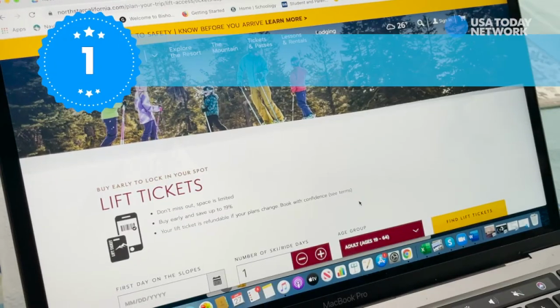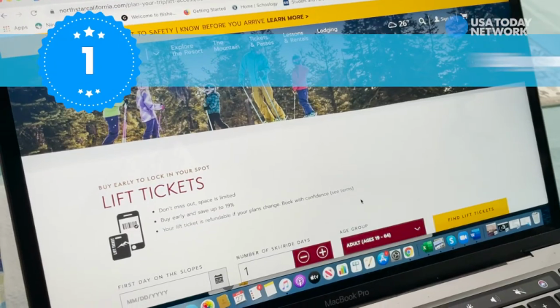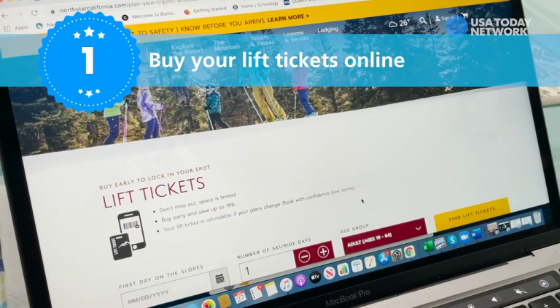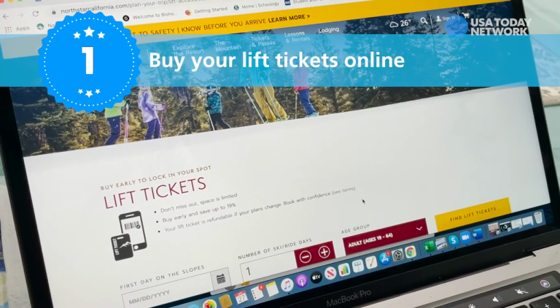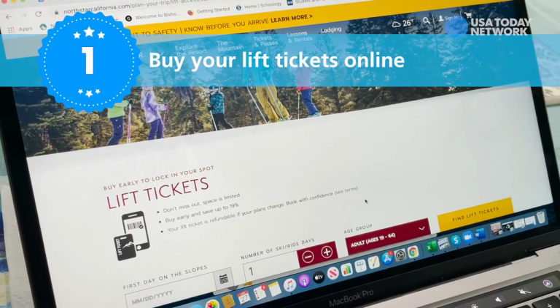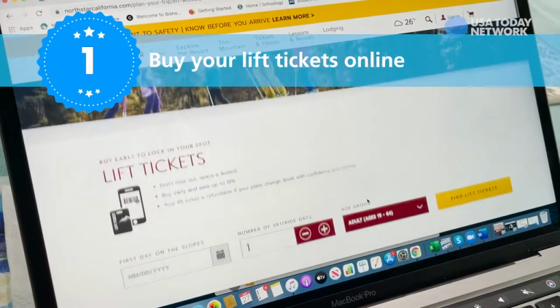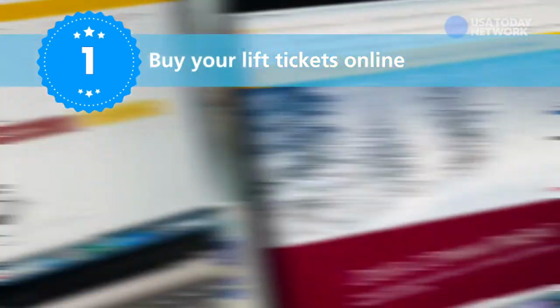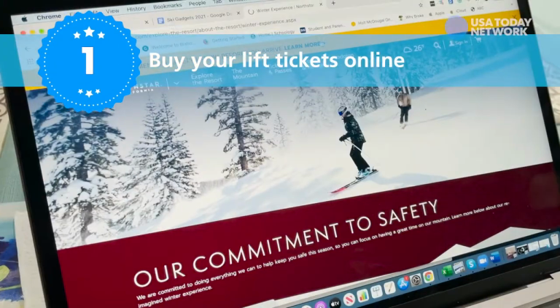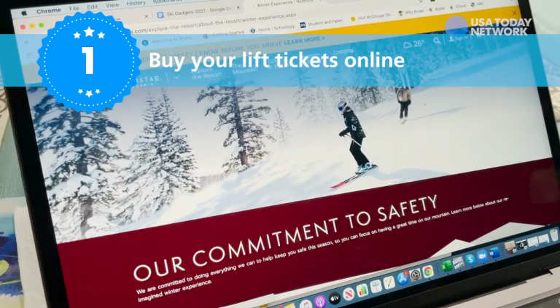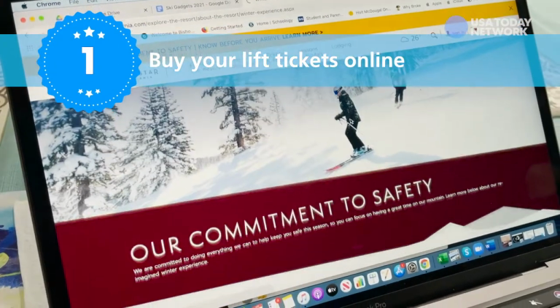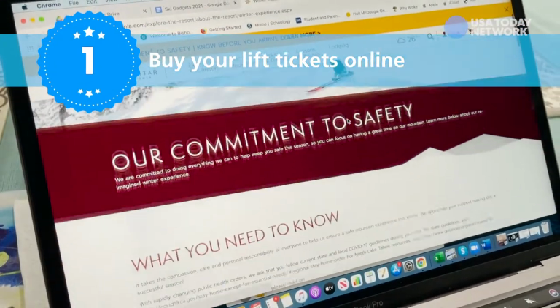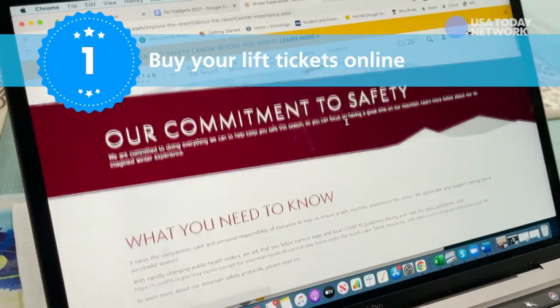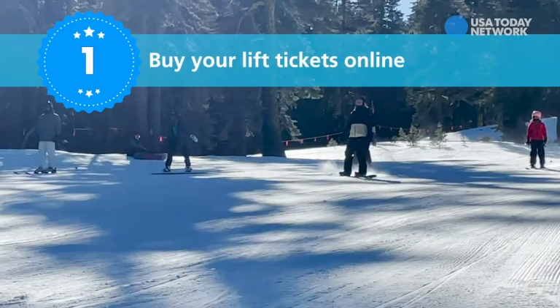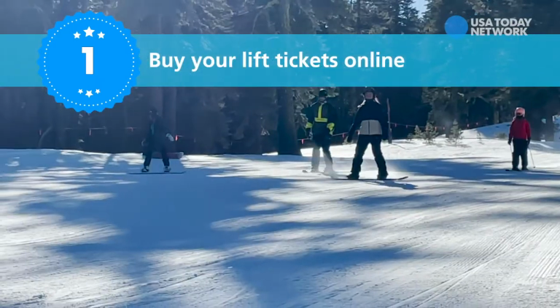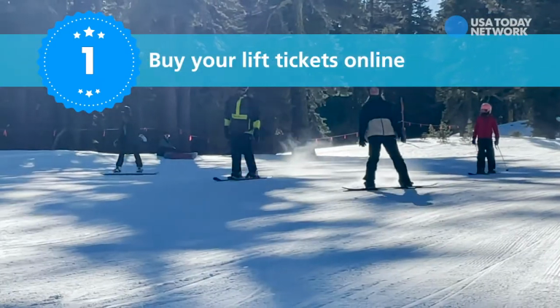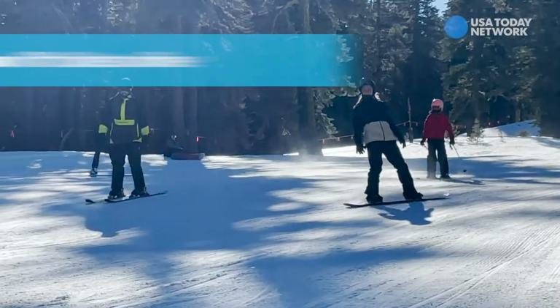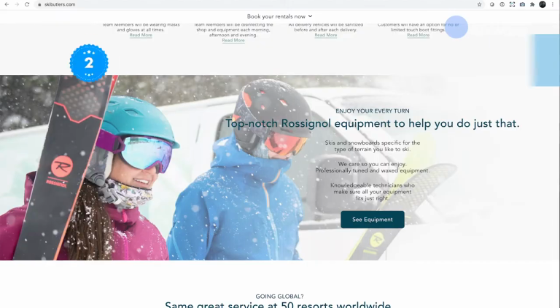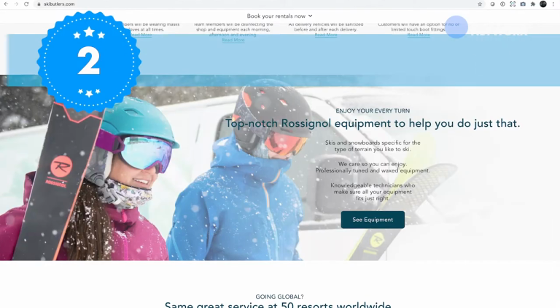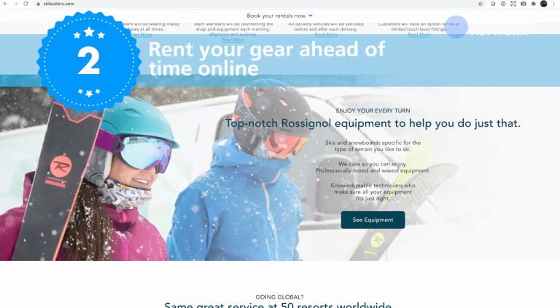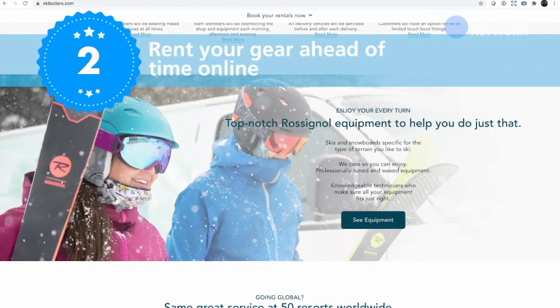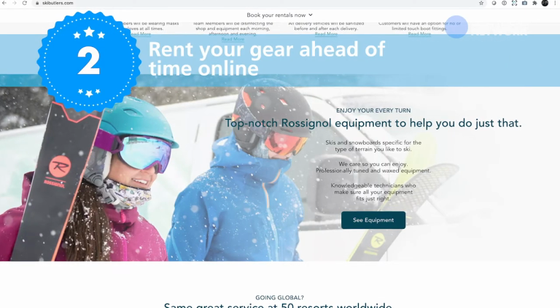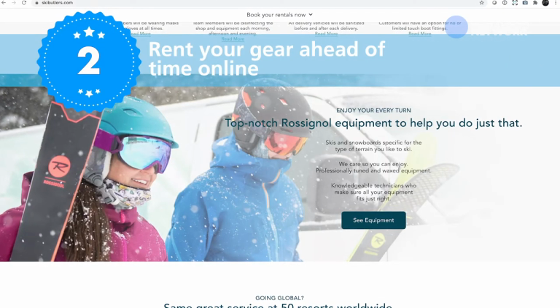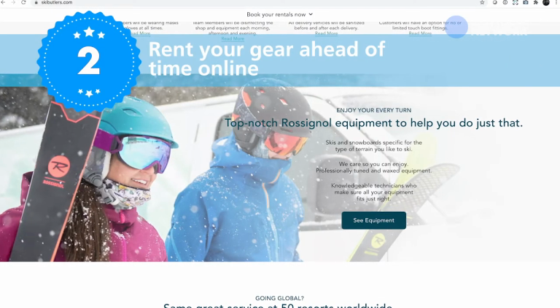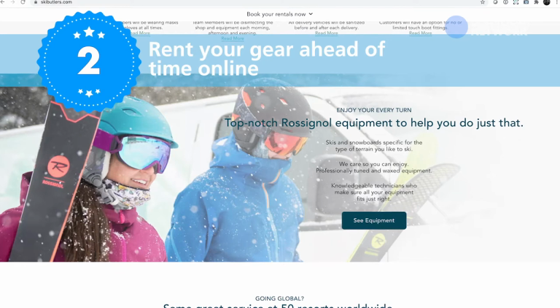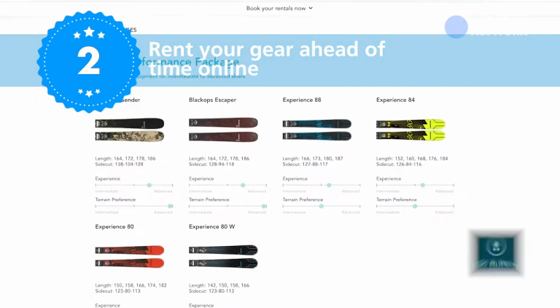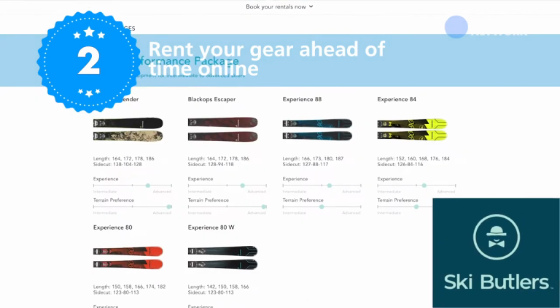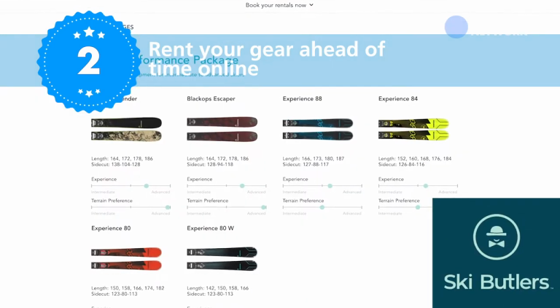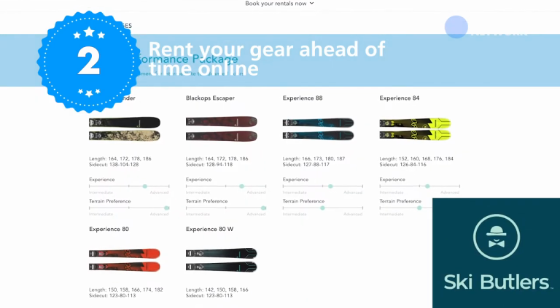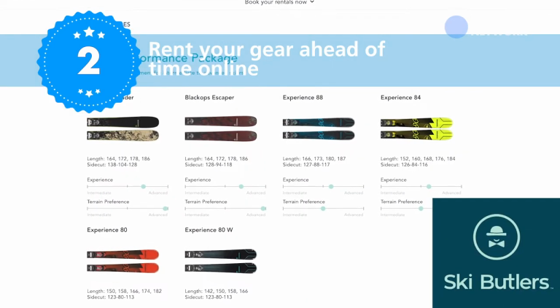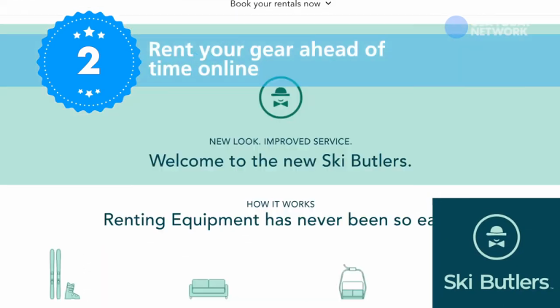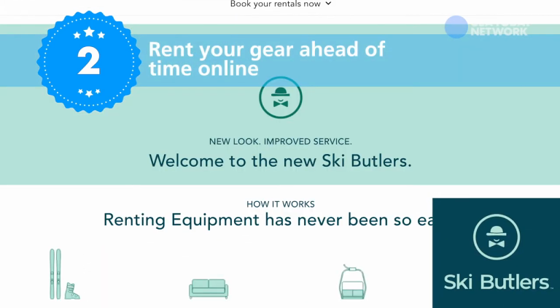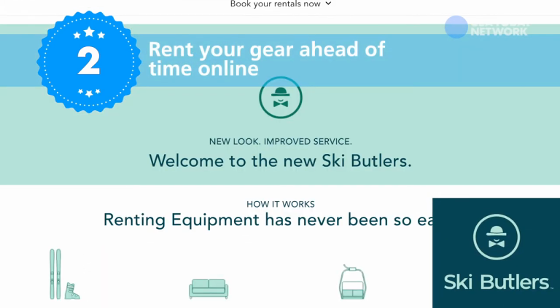Number one, buy your lift tickets online ahead of time because most resorts now limit how many skiers they'll even let on the mountain. If you're renting gear, try to take care of that ahead of time too. Apps like Ski Butlers can help deliver them right to you.